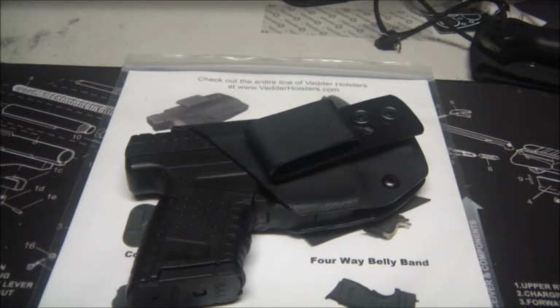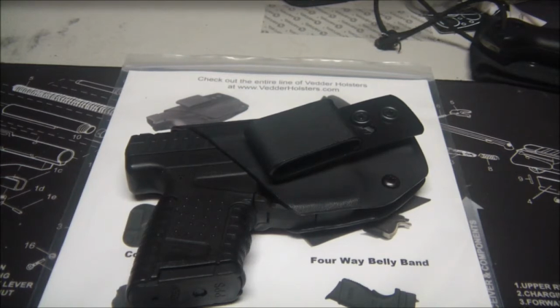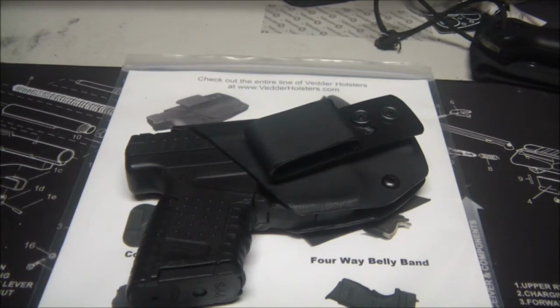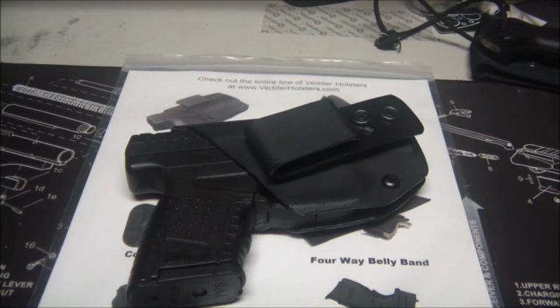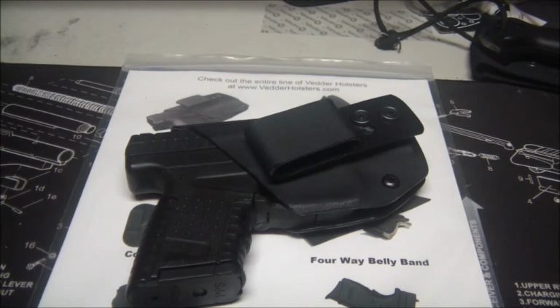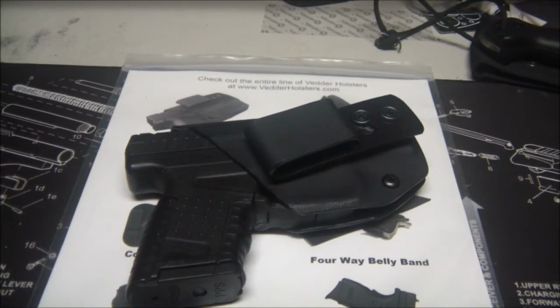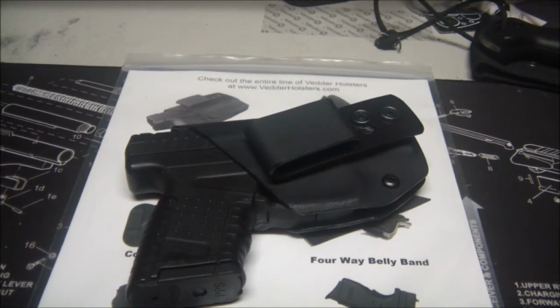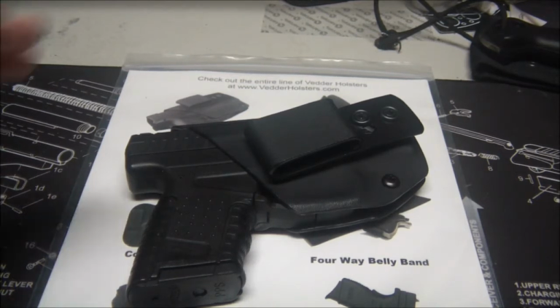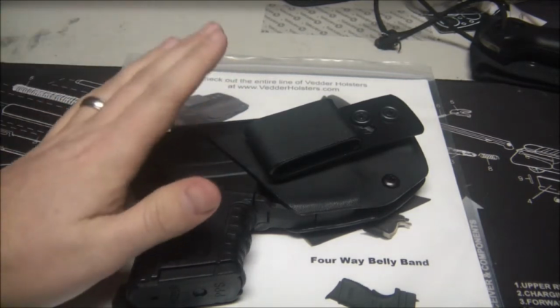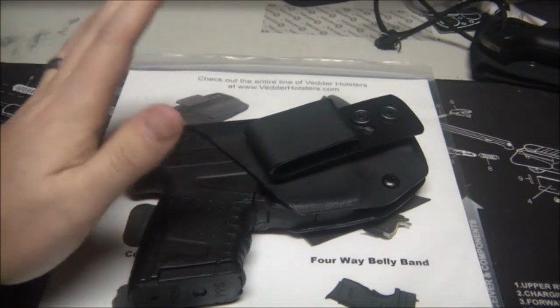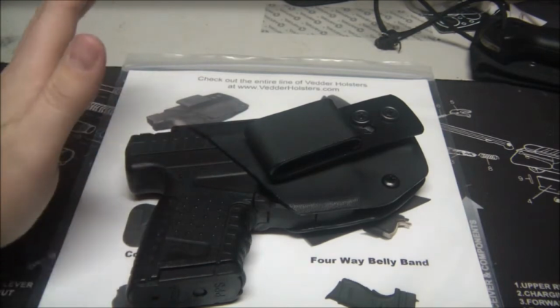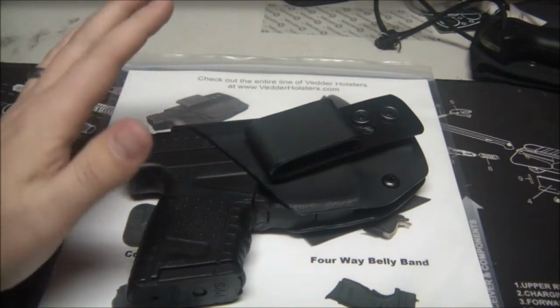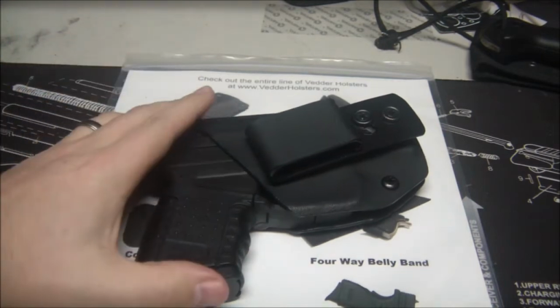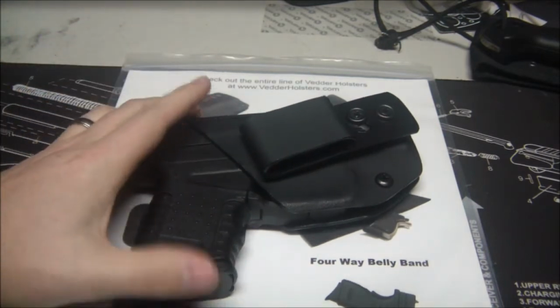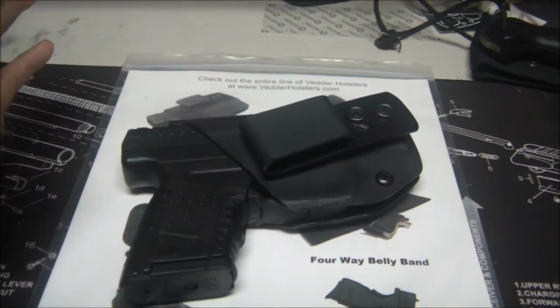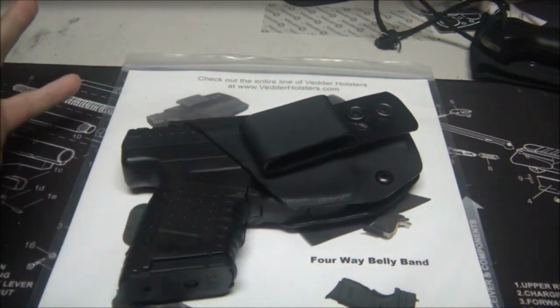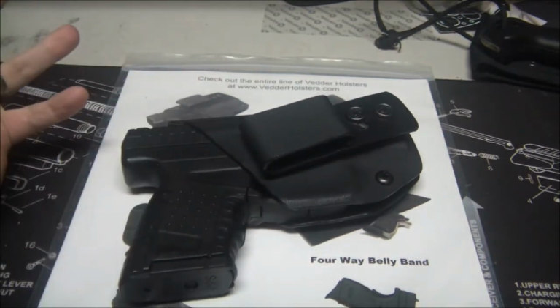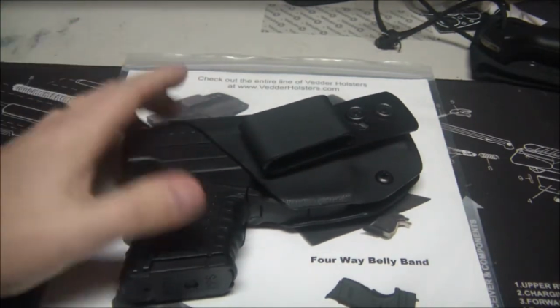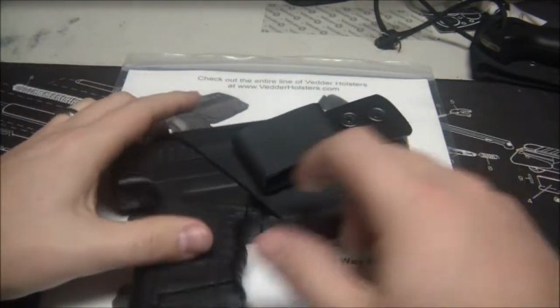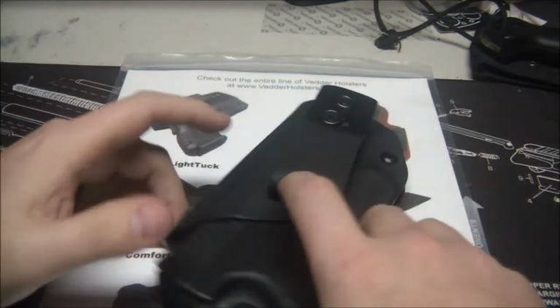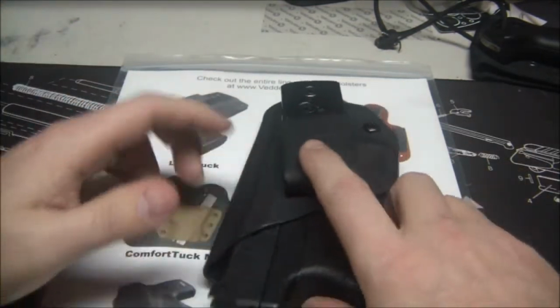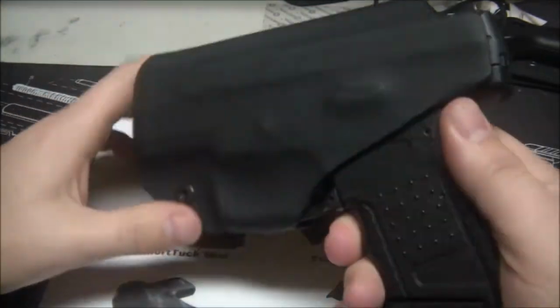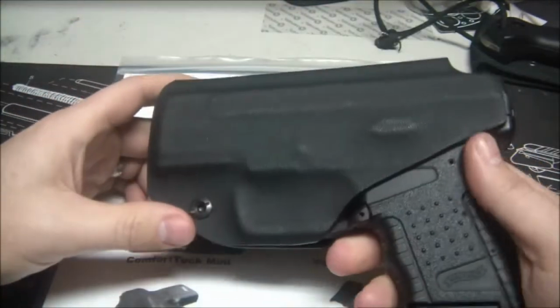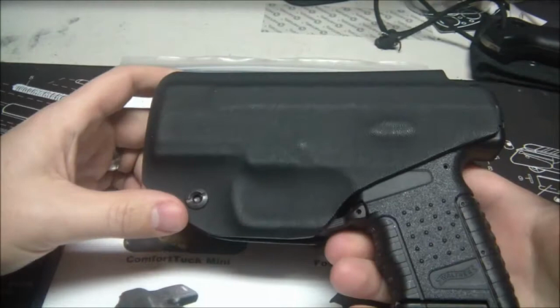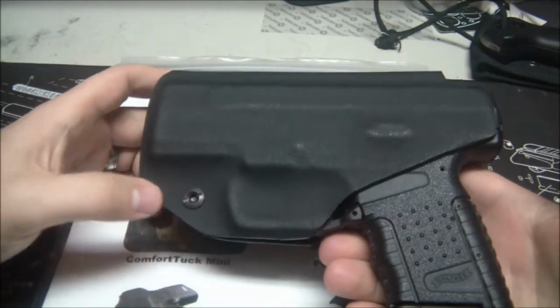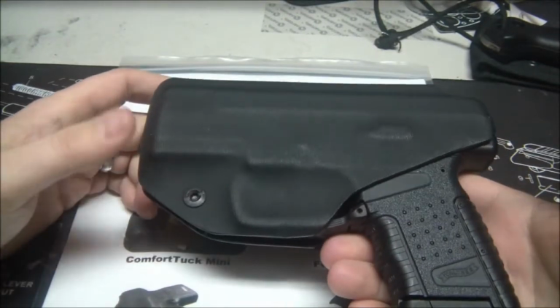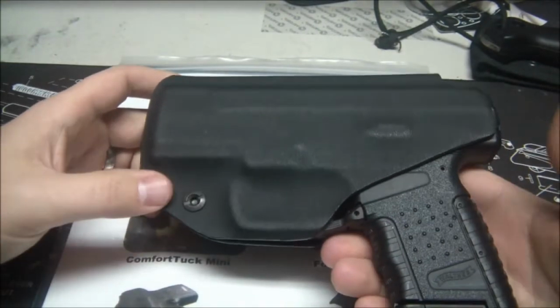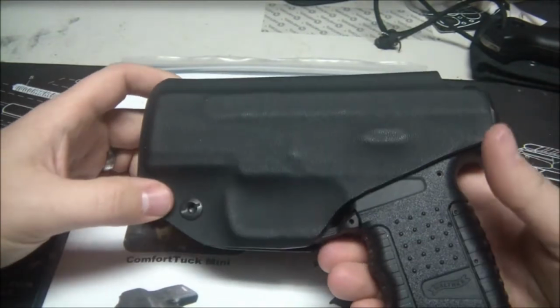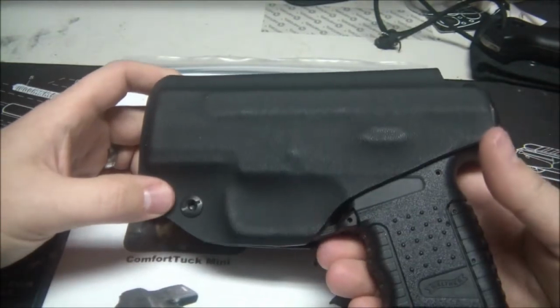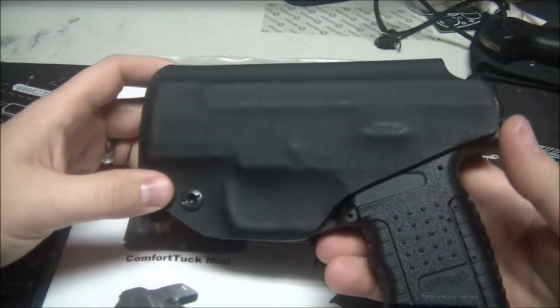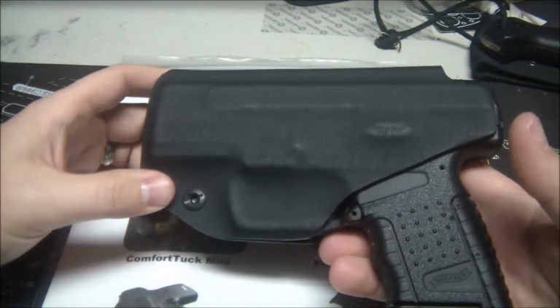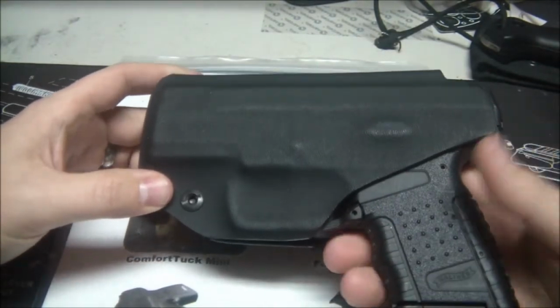A lot of custom holsters are going to take six weeks, twelve weeks — whatever — to make the holster and get it to you. I'm impatient and didn't want to wait. I liked the design of this holster and I've used something very similar to it in the past.